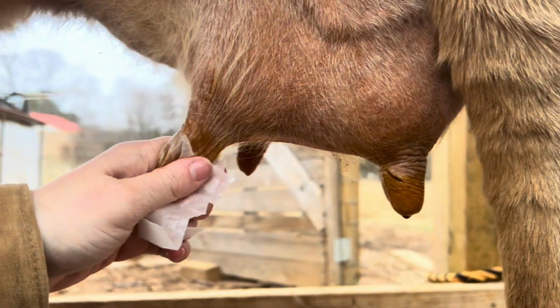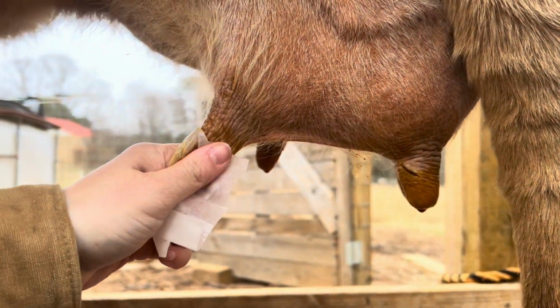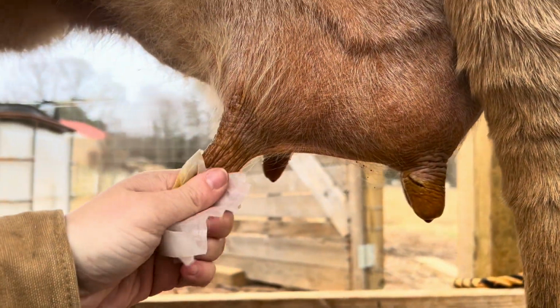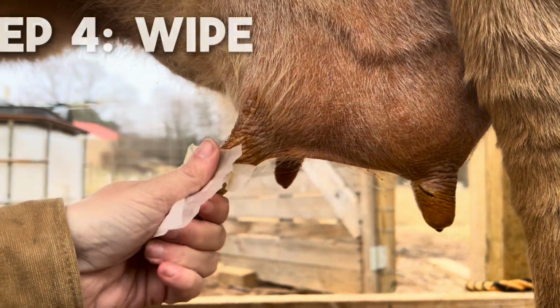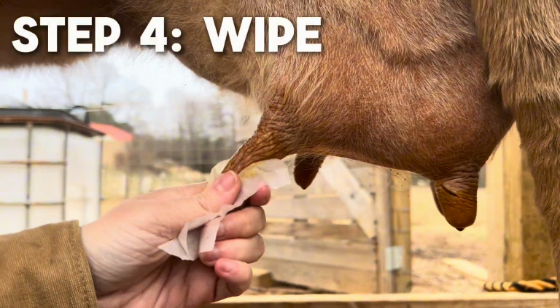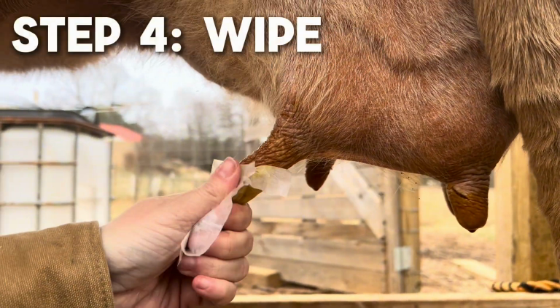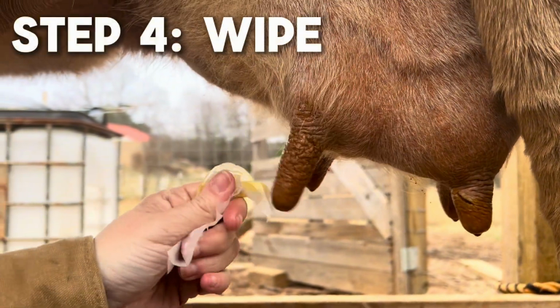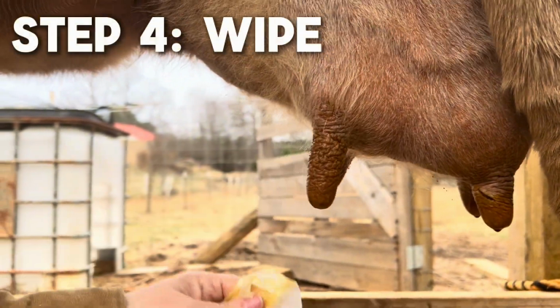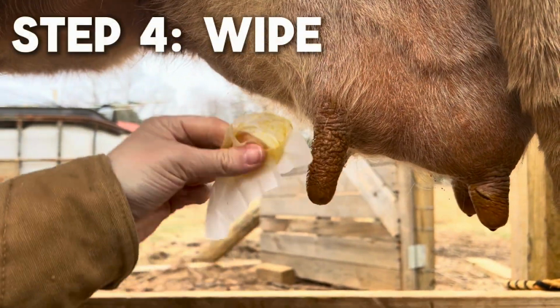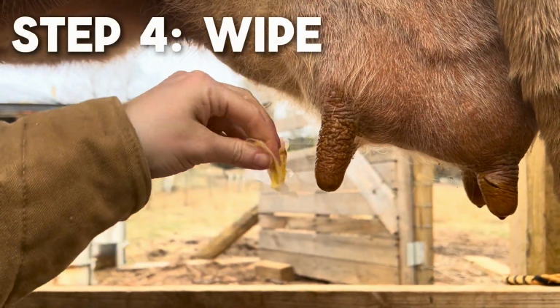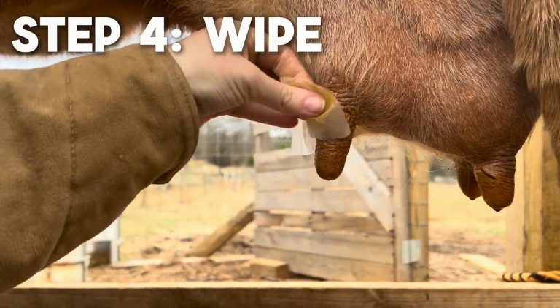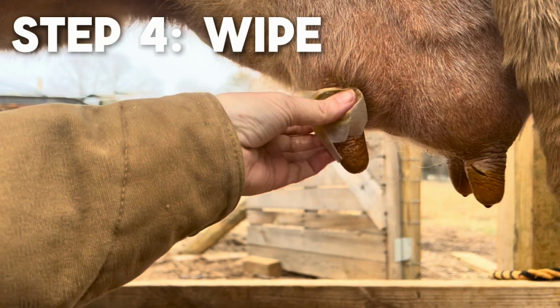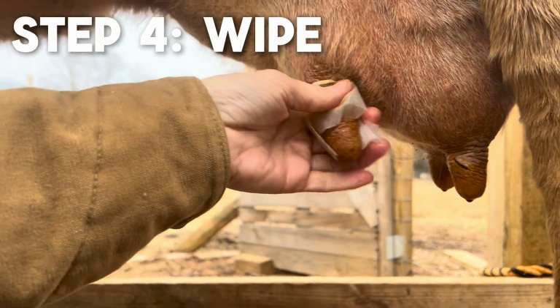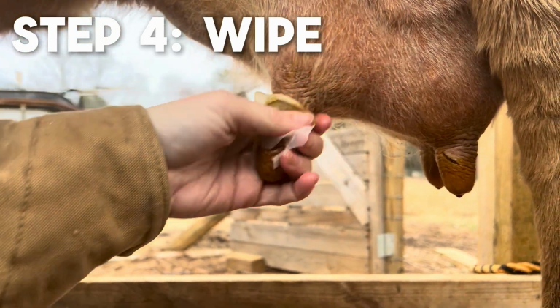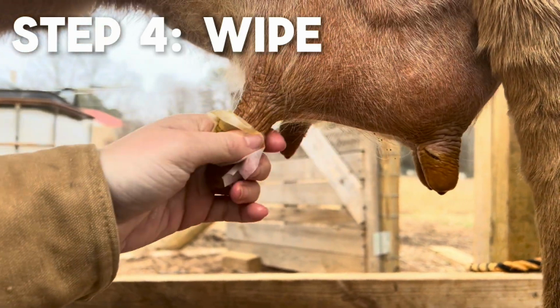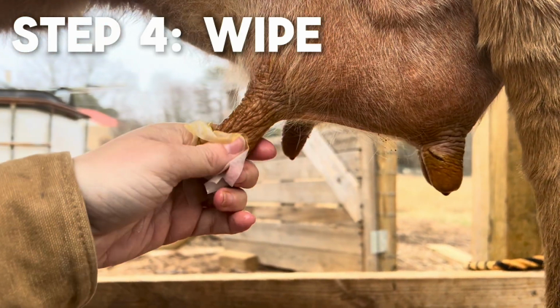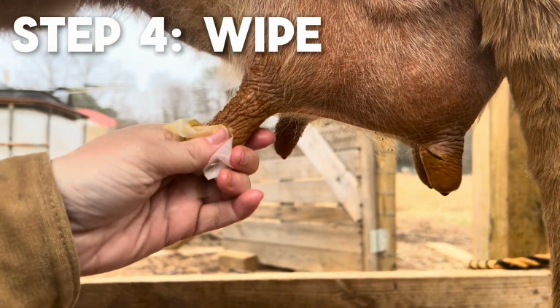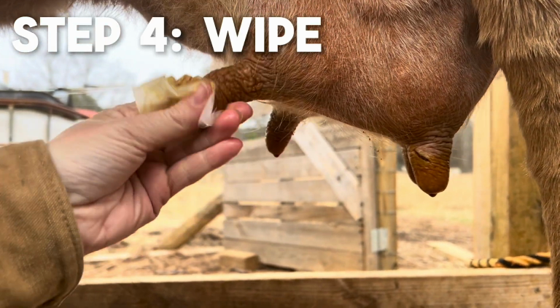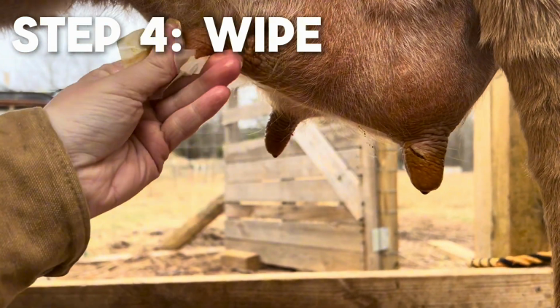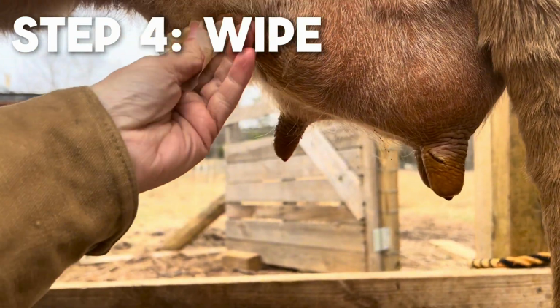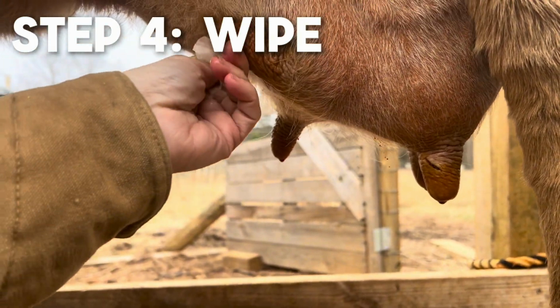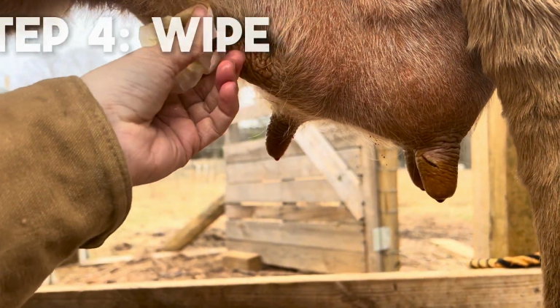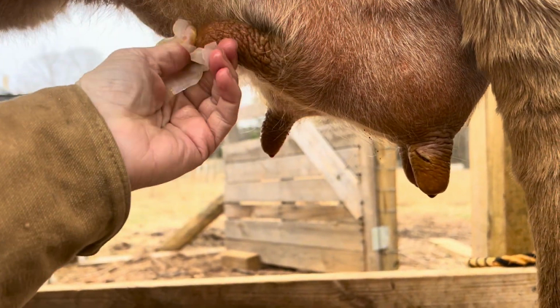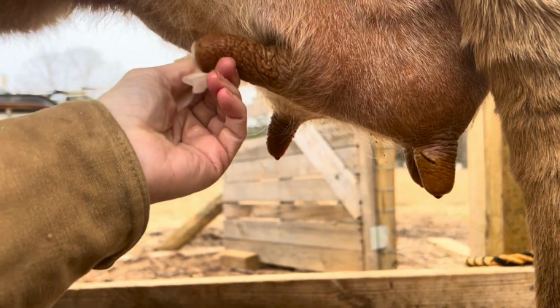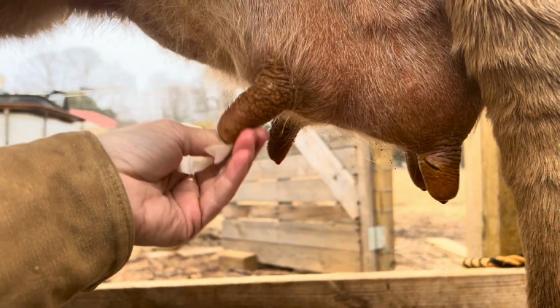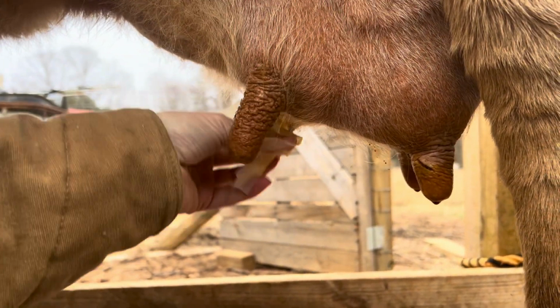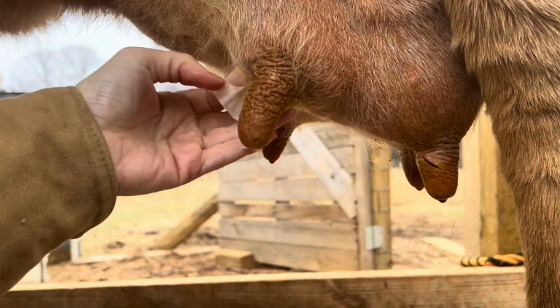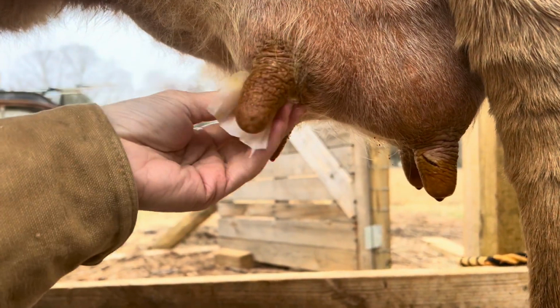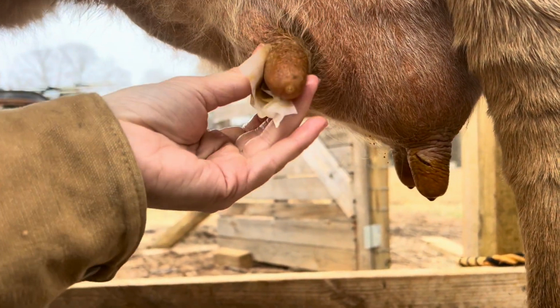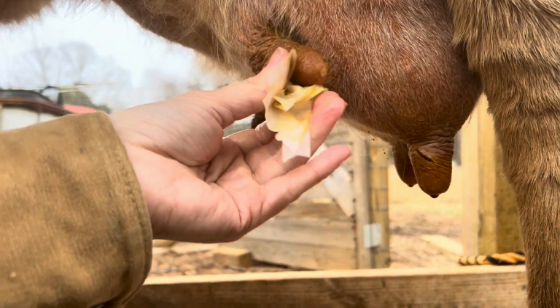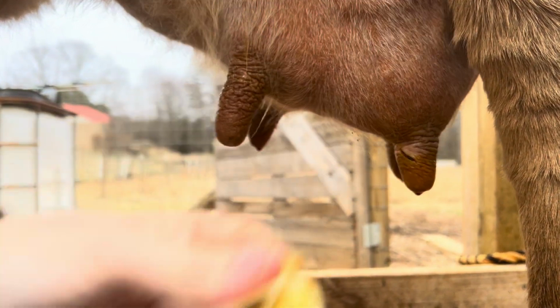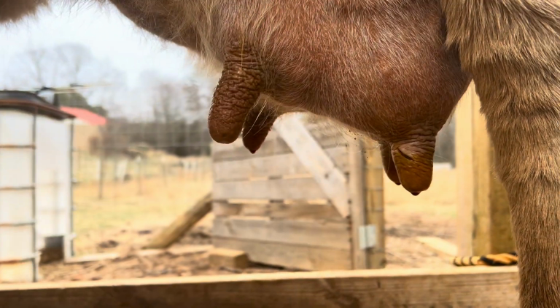After letting the teat dip sit for a minute, we're going to use the alcohol pads provided in the package to clean each teat, especially the orifice, in order to prevent introducing bacteria into each teat.